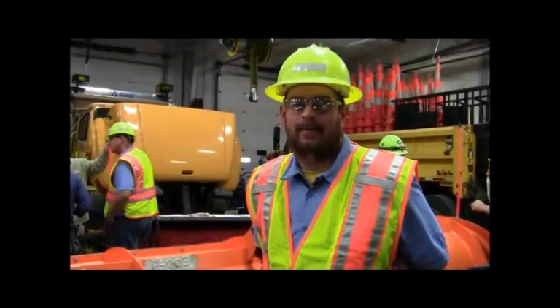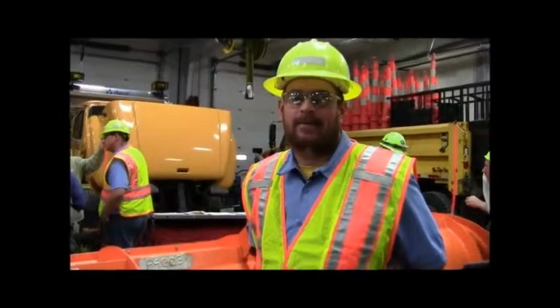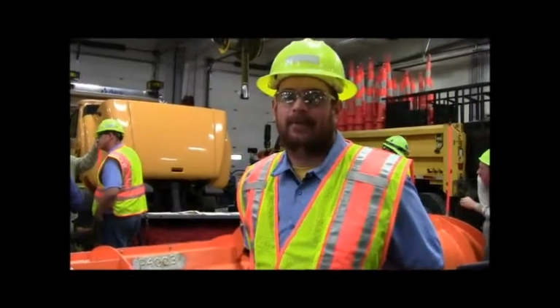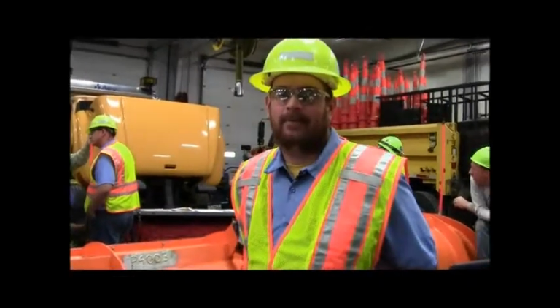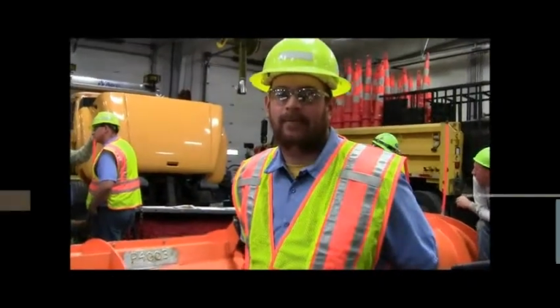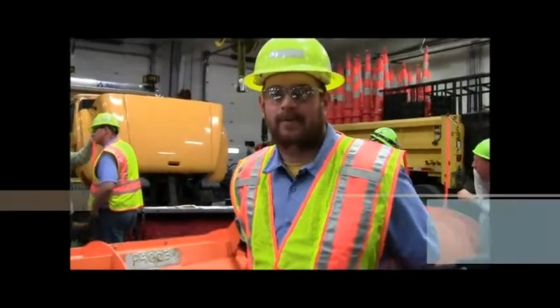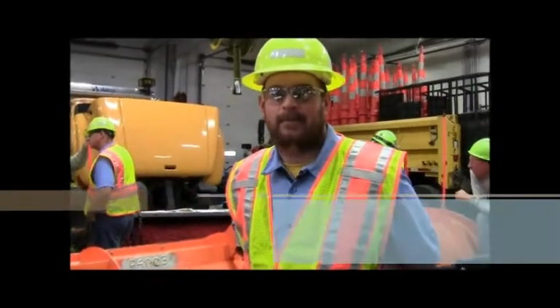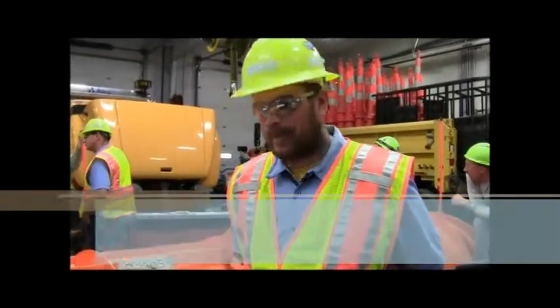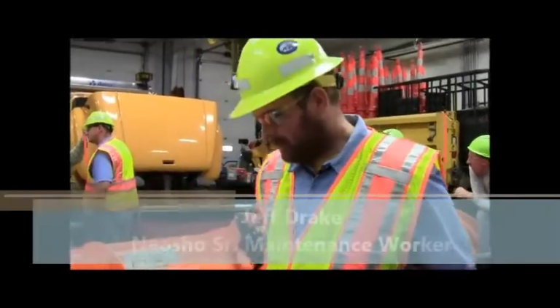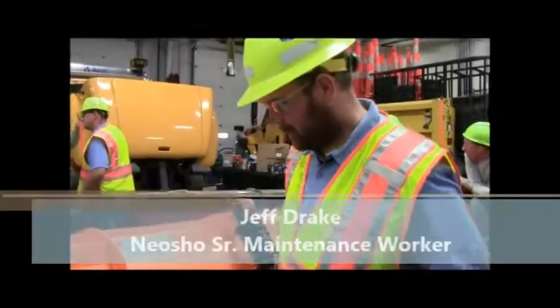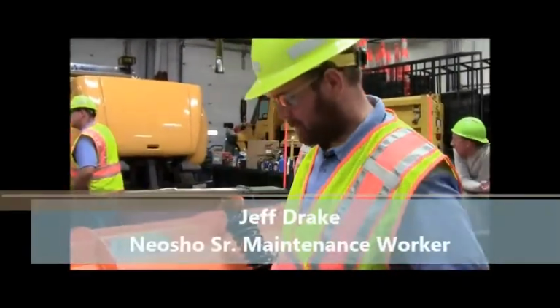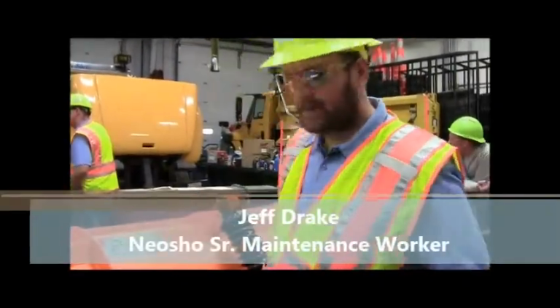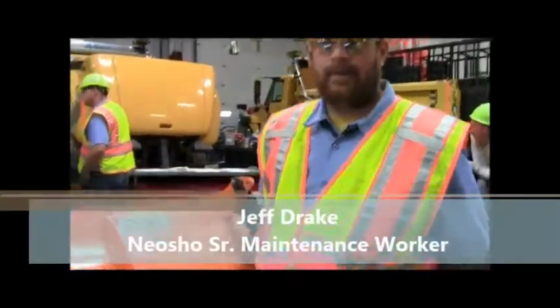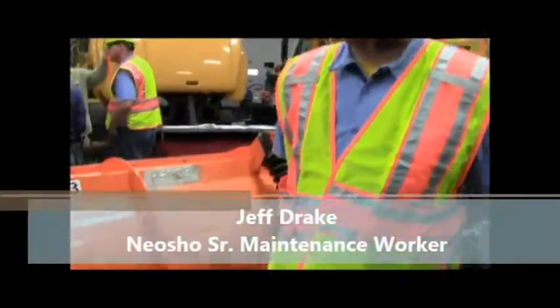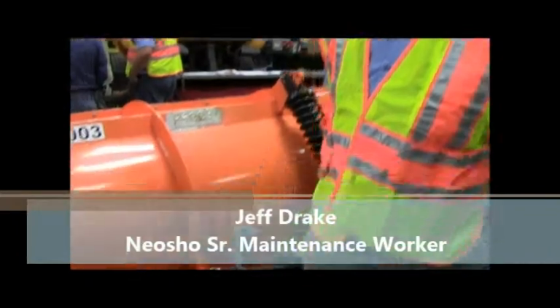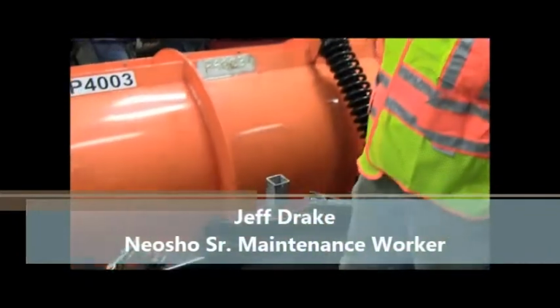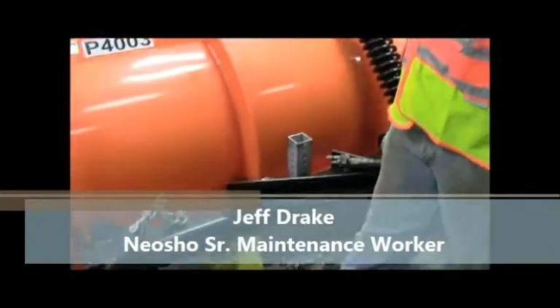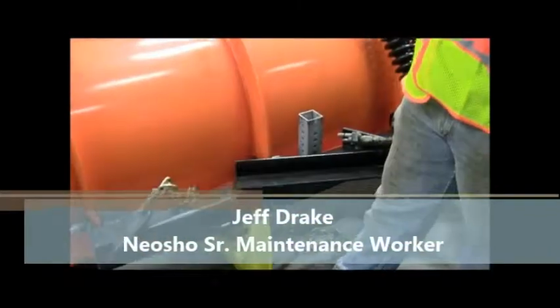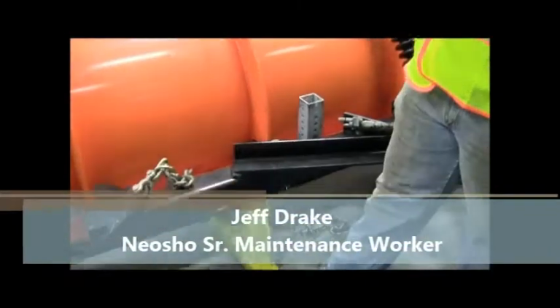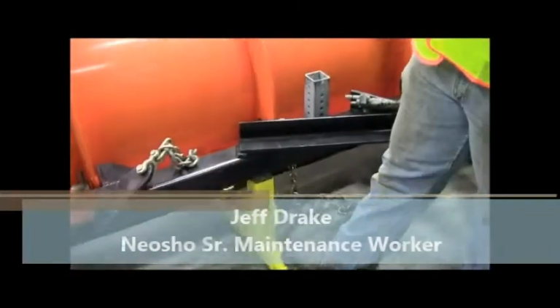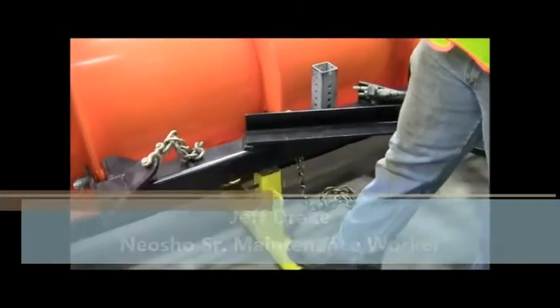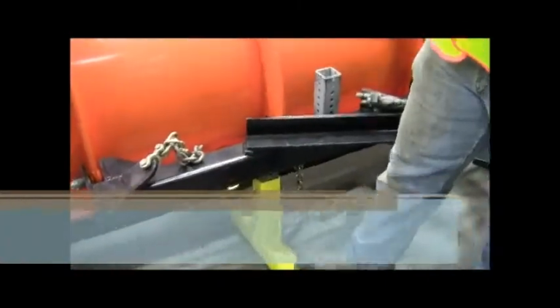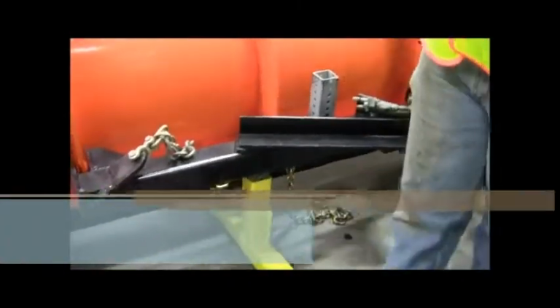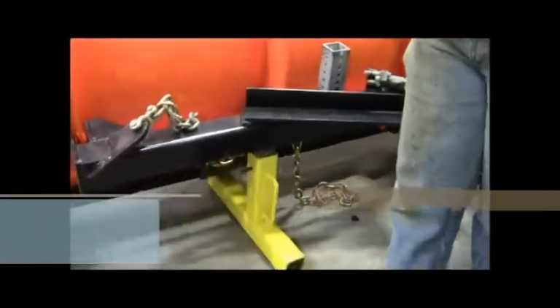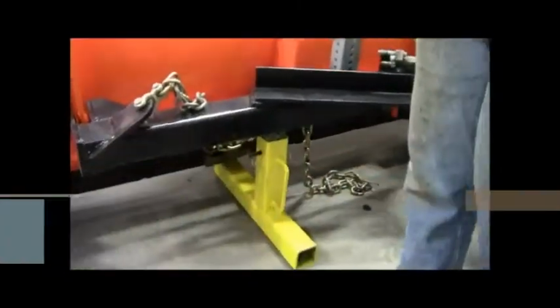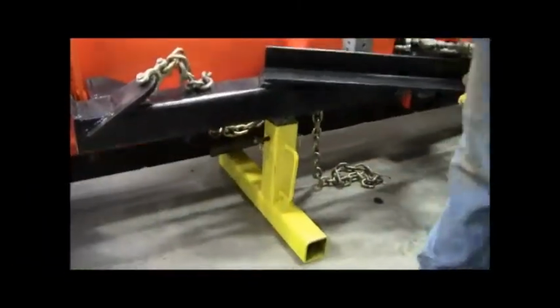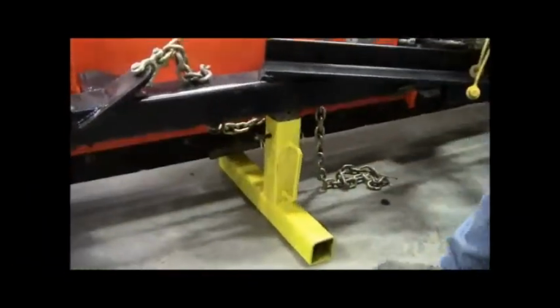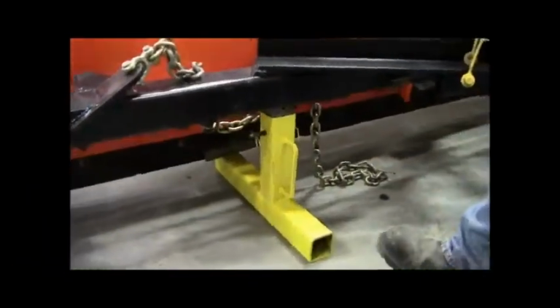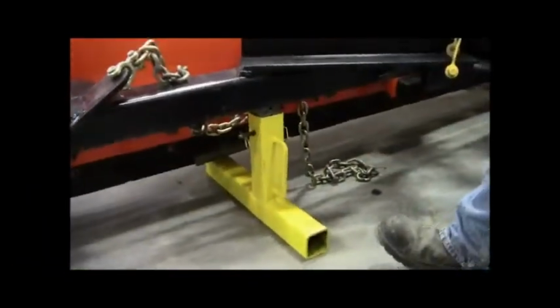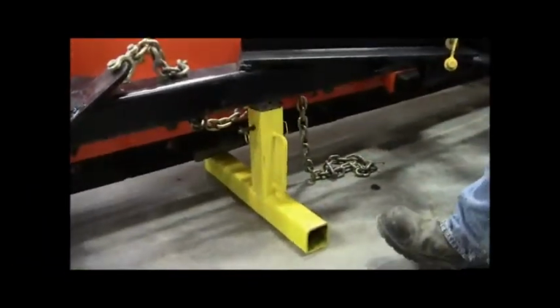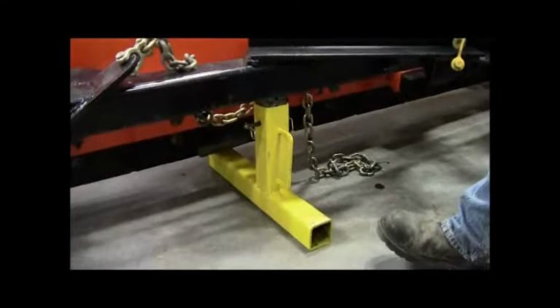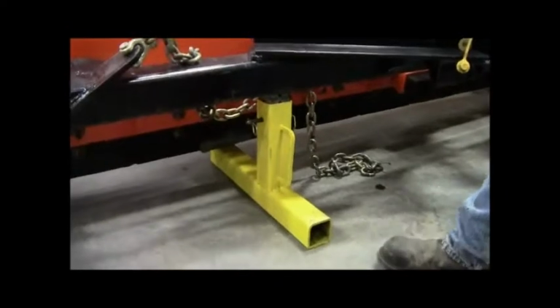I'm Jeff Drake from Neosho. This is a snow plow stand. It eliminates the need for jacks or blocks around the wall.